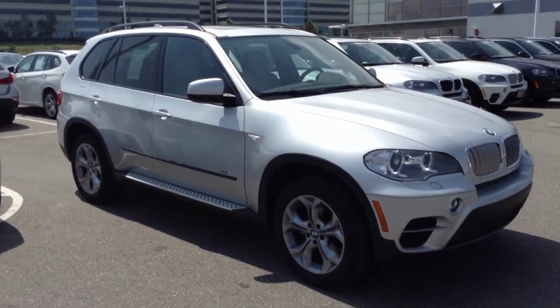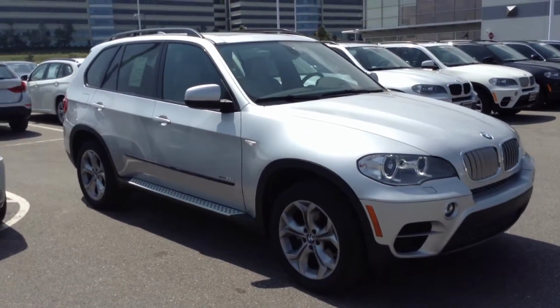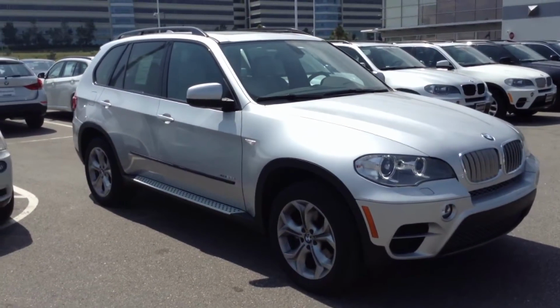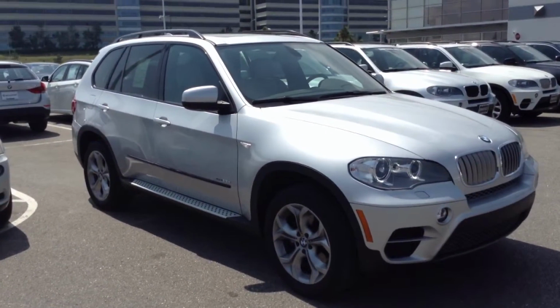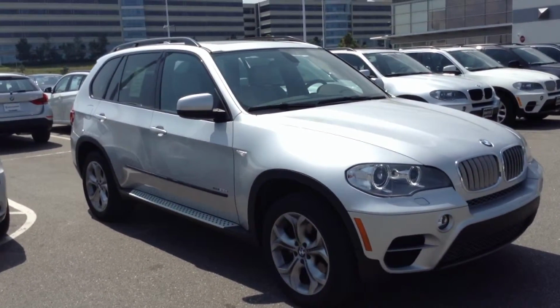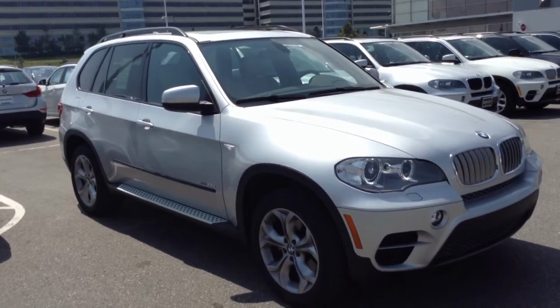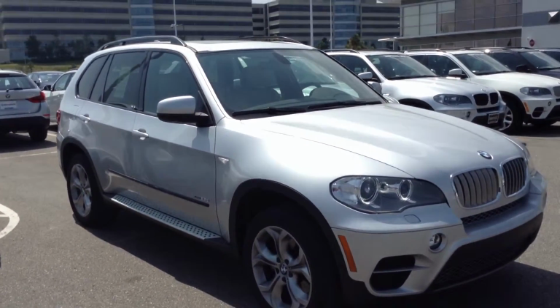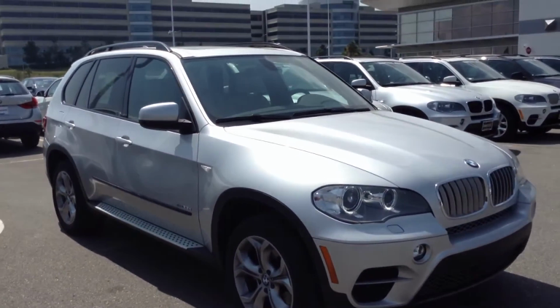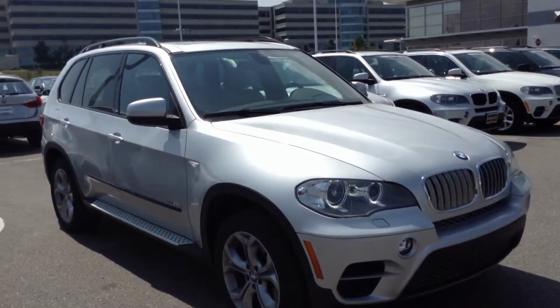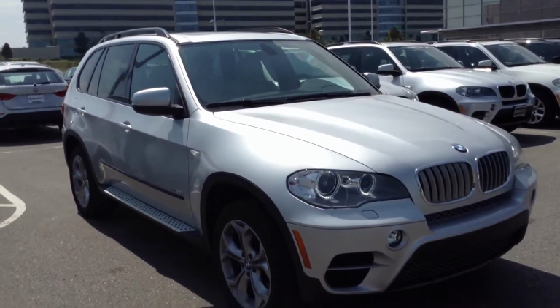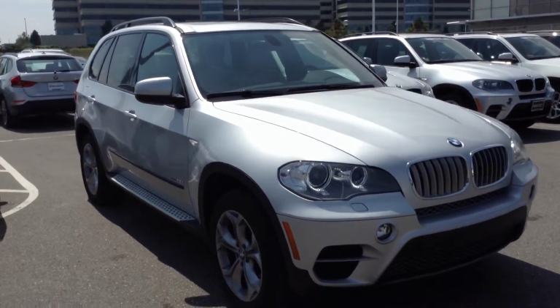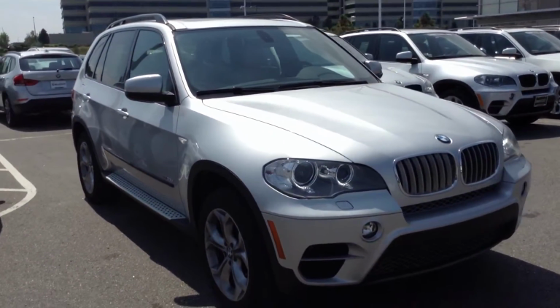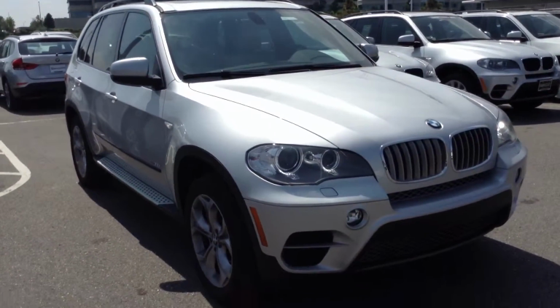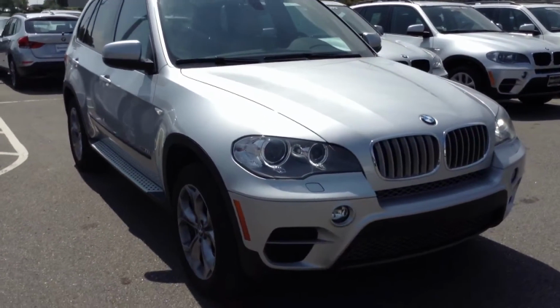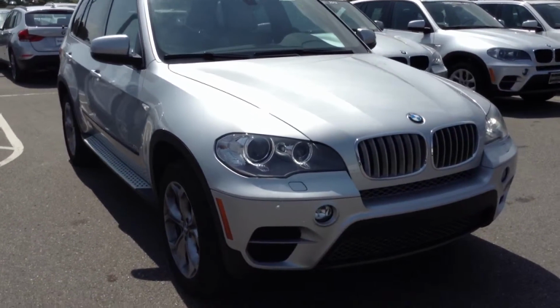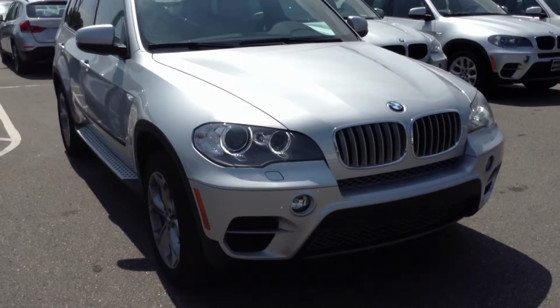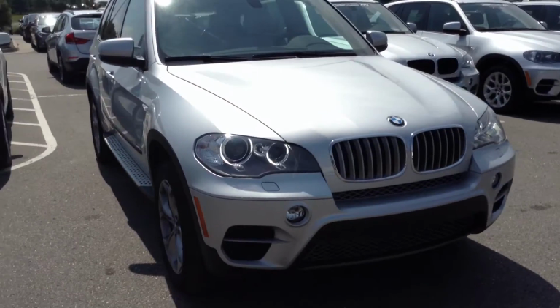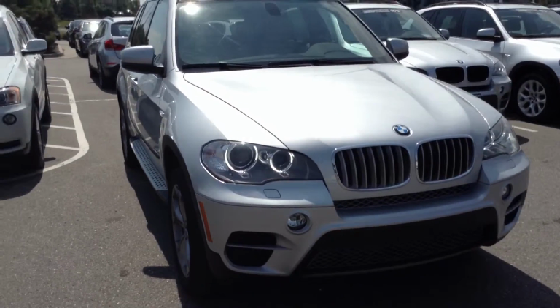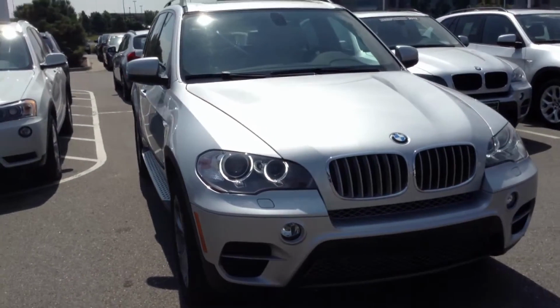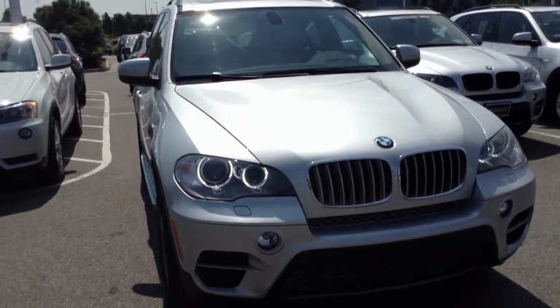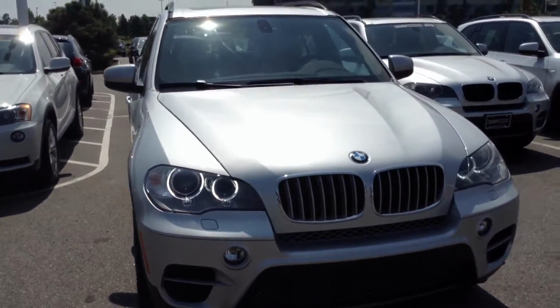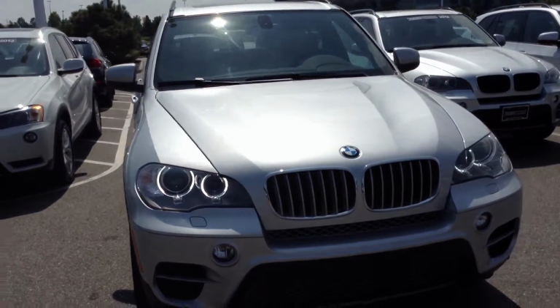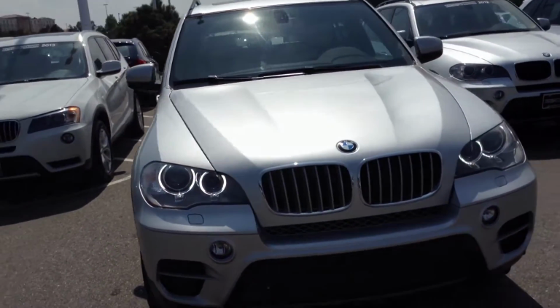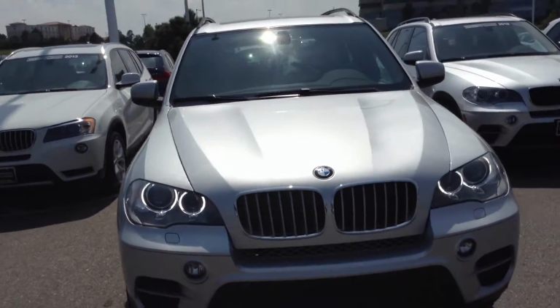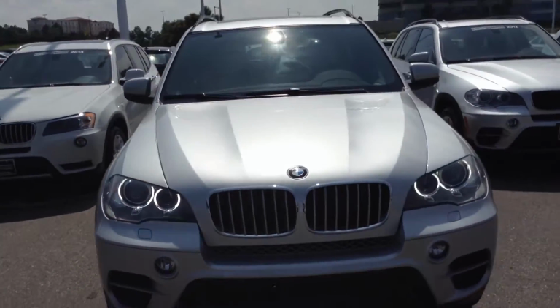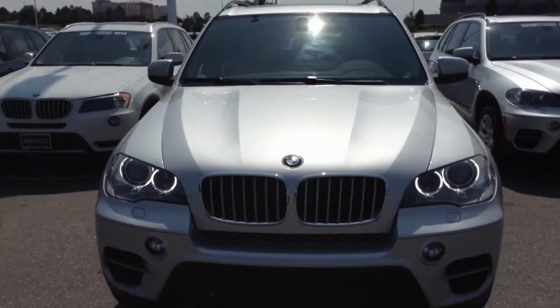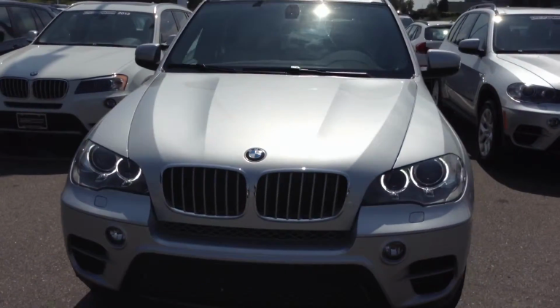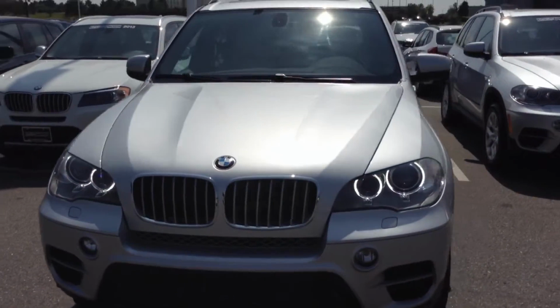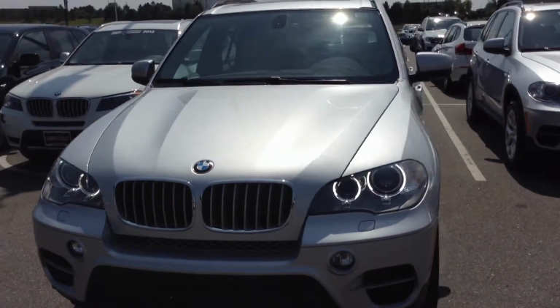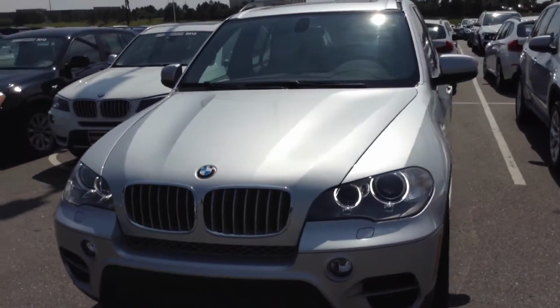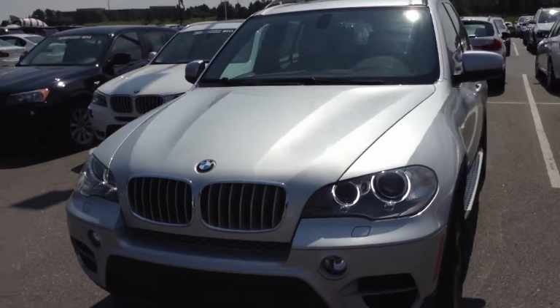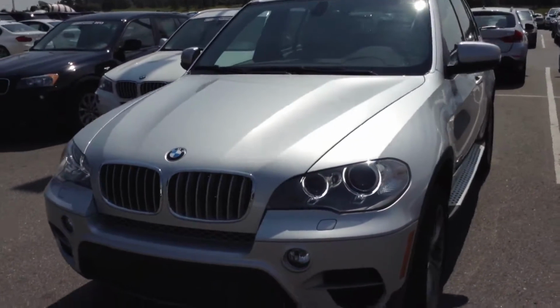Hi McKenzie. Jeff Tucker here at ChampionW. I want to send you a quick video of the X5 you emailed about. I did take a good look around — it looks like a nice car. Keep in mind, it is certified, so it has to pass our inspection.